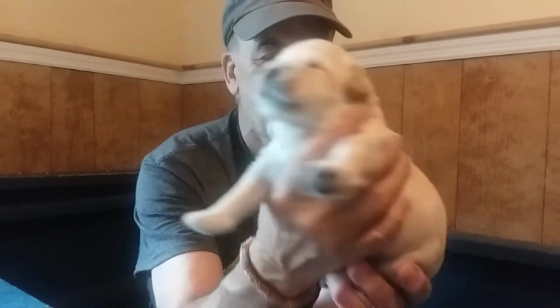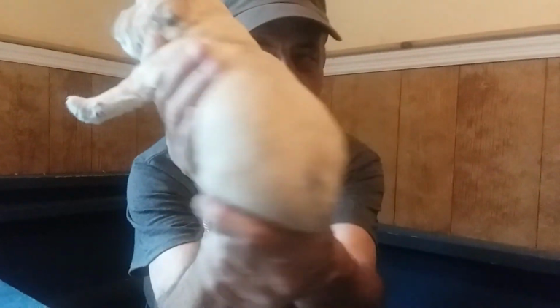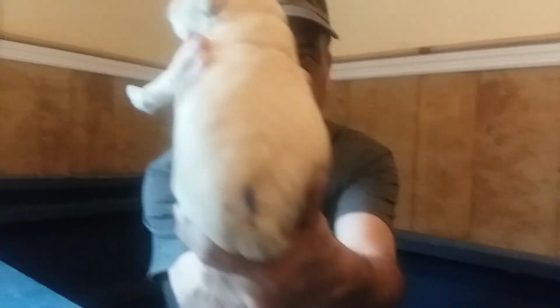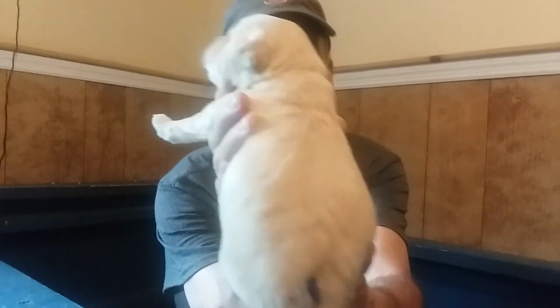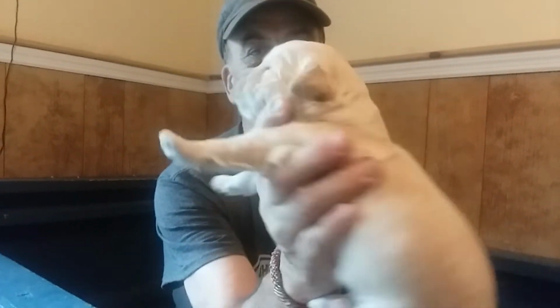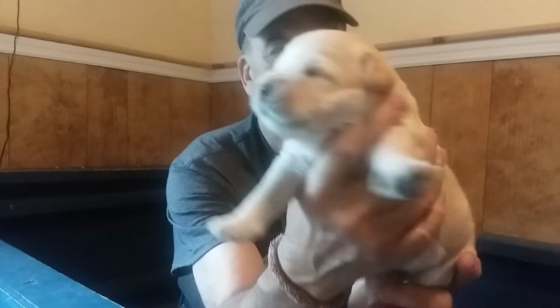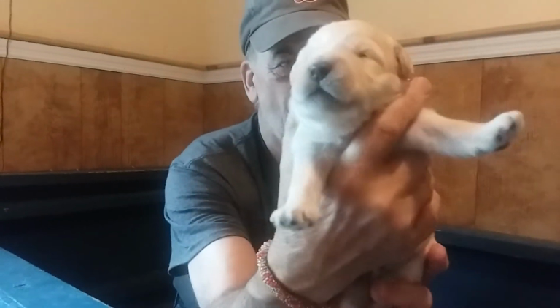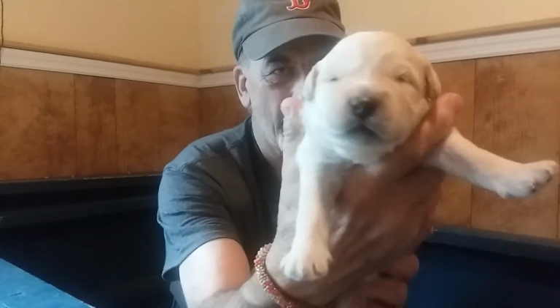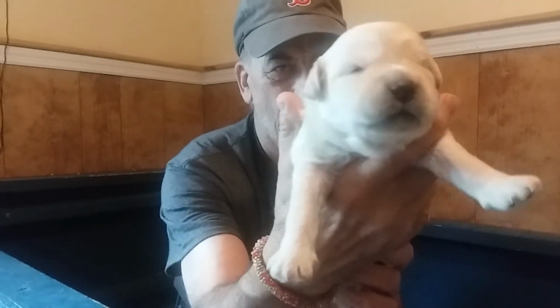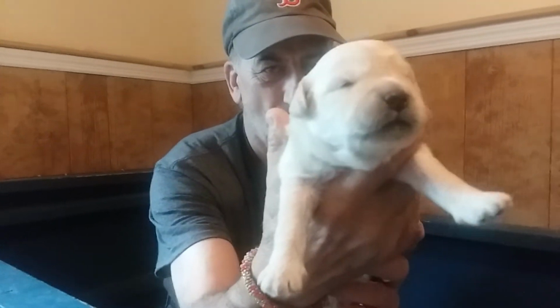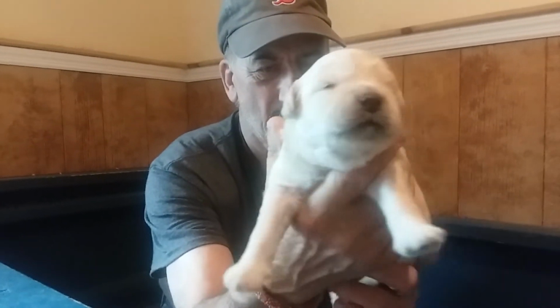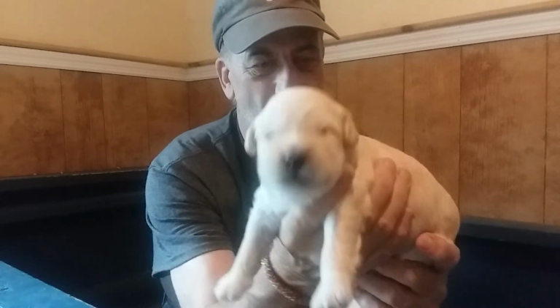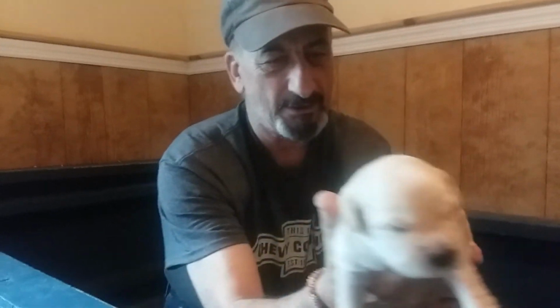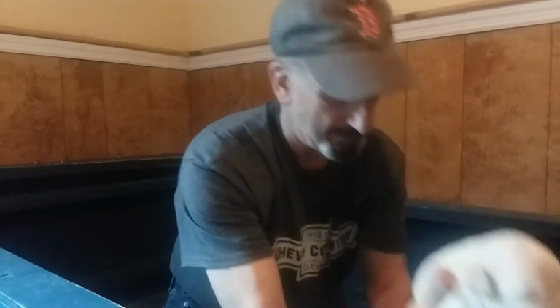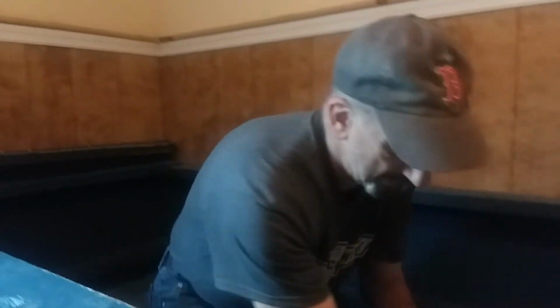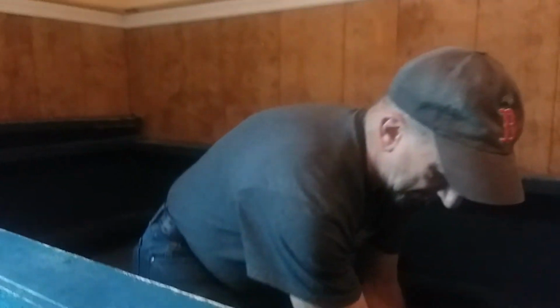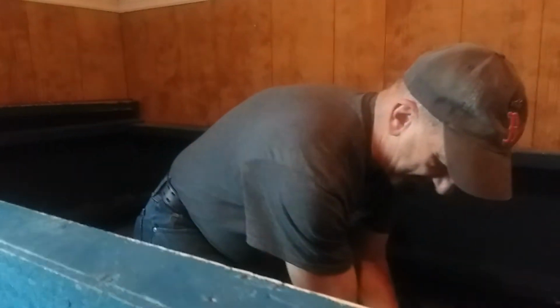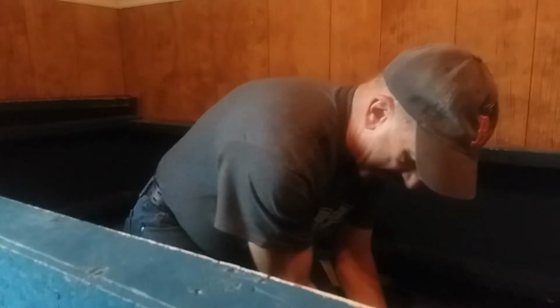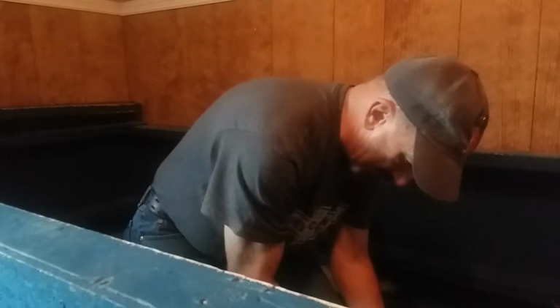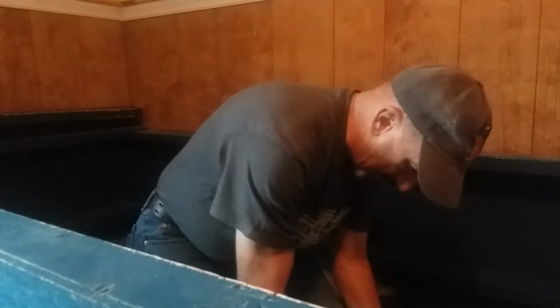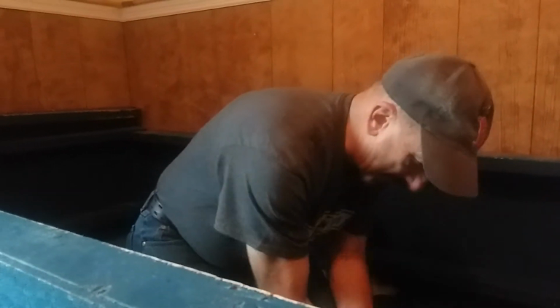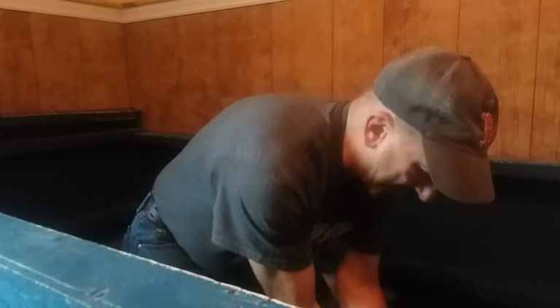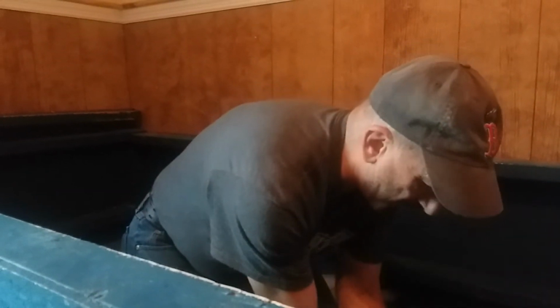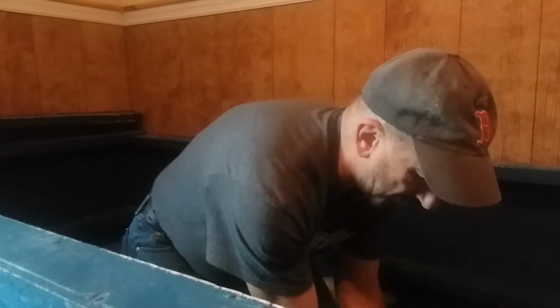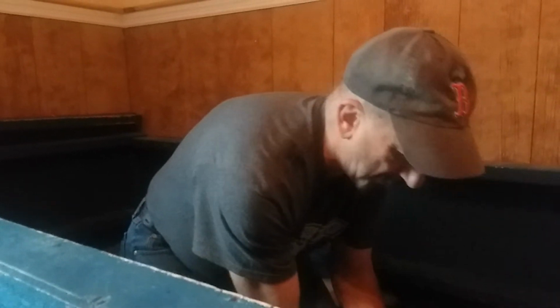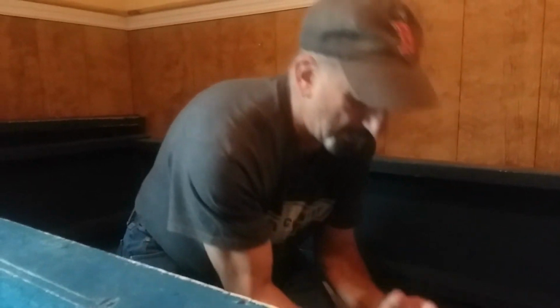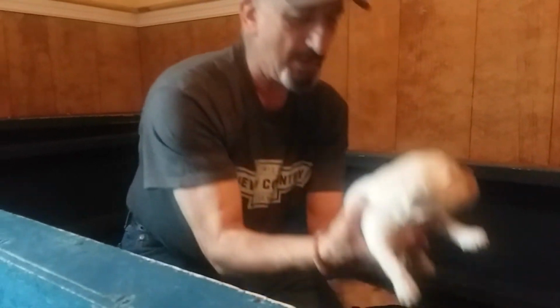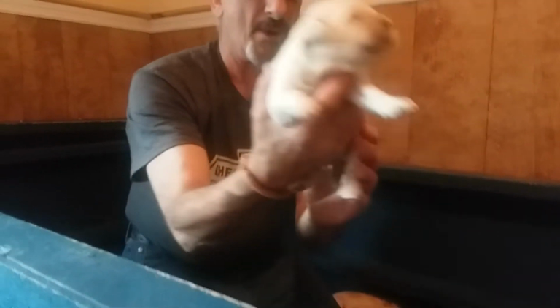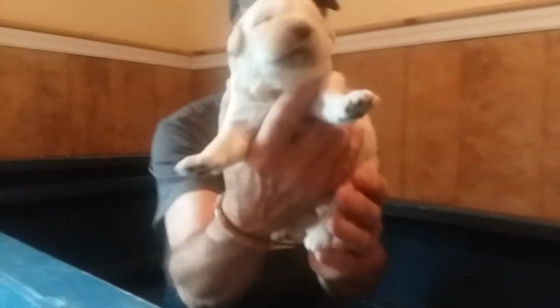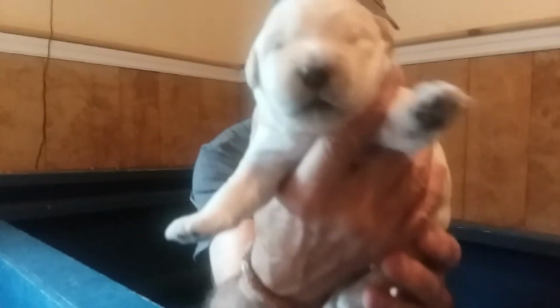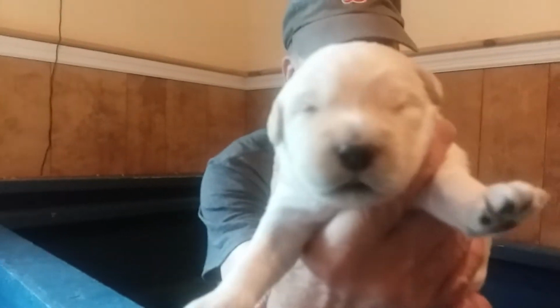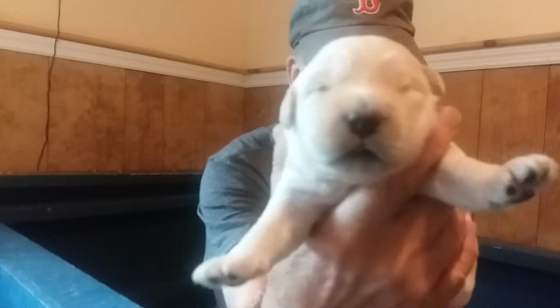This is blue boy and he's just about ready to get his eyes open. He's kind of a light cream. And then we have red boy — again kind of a light cream.